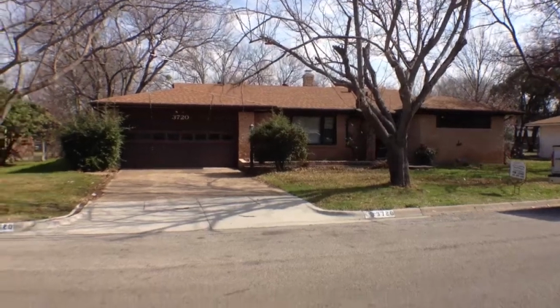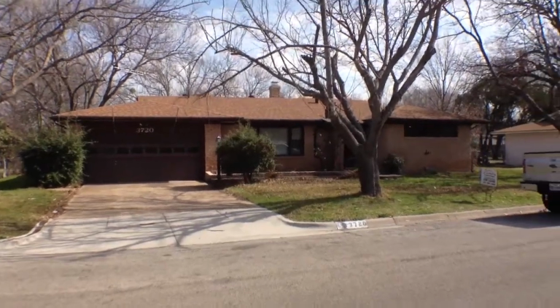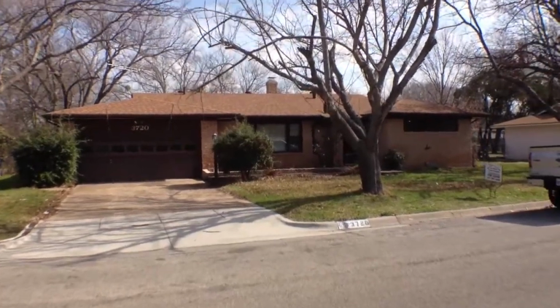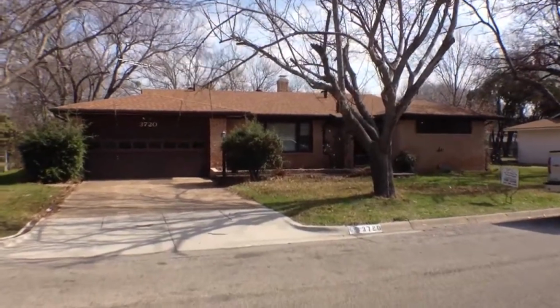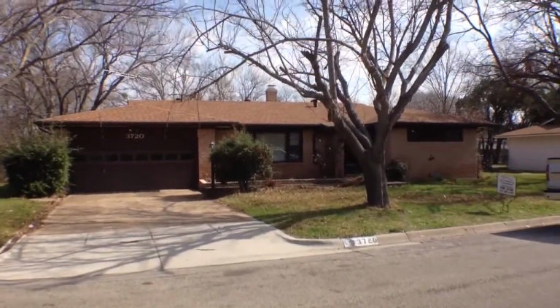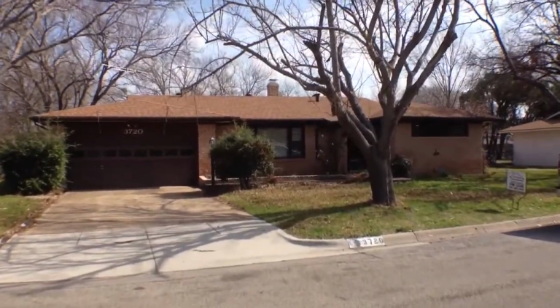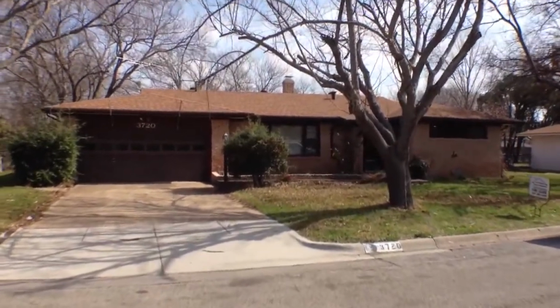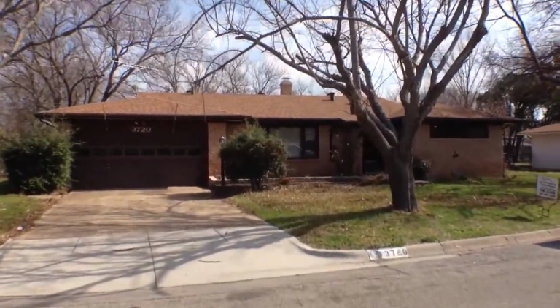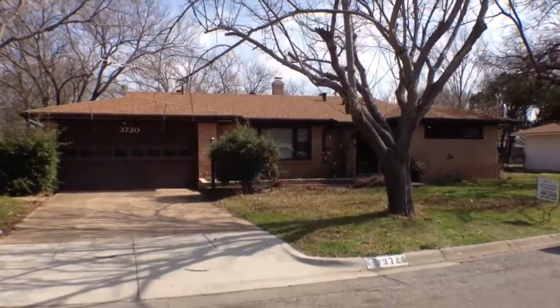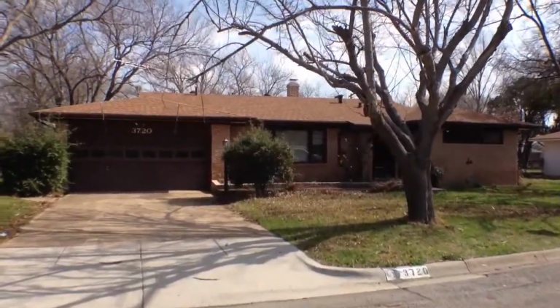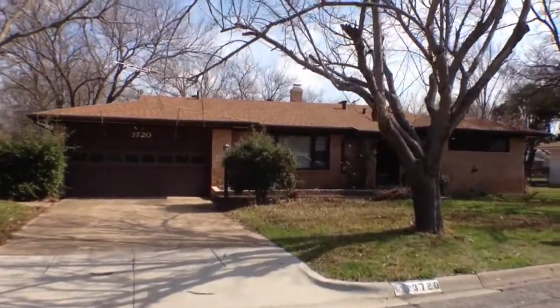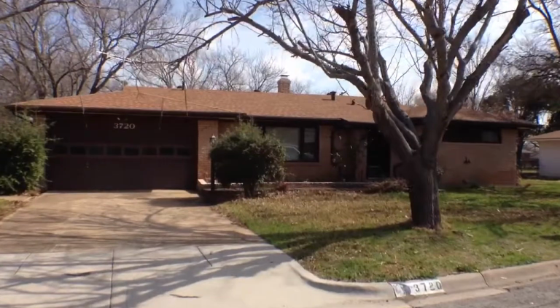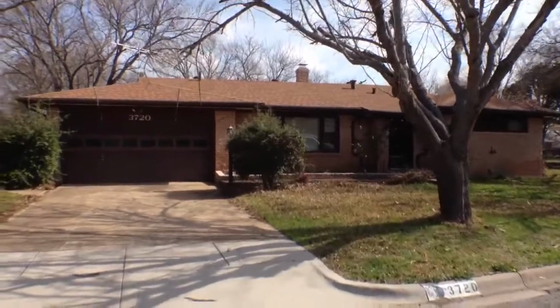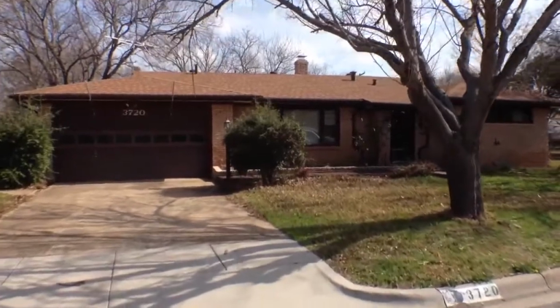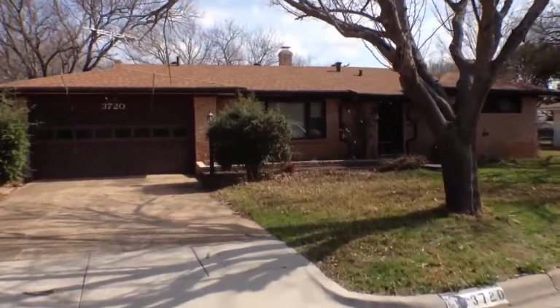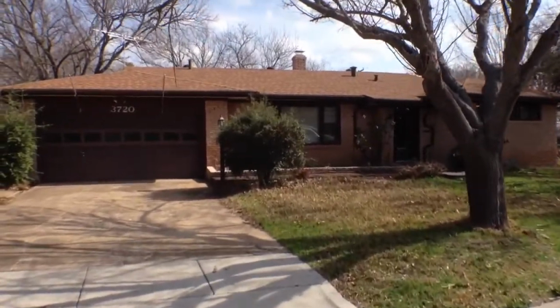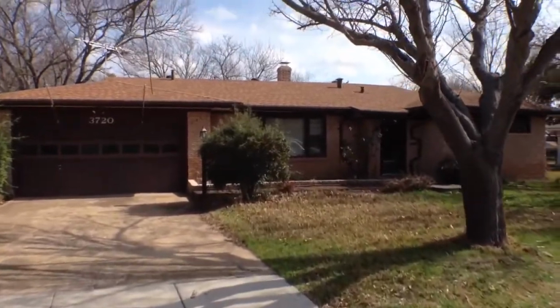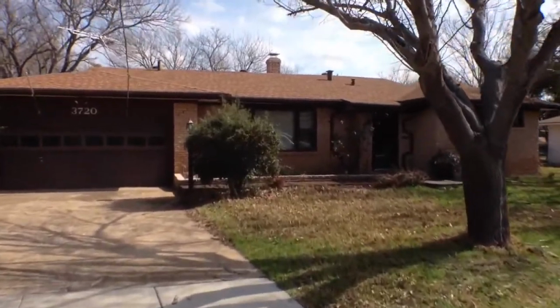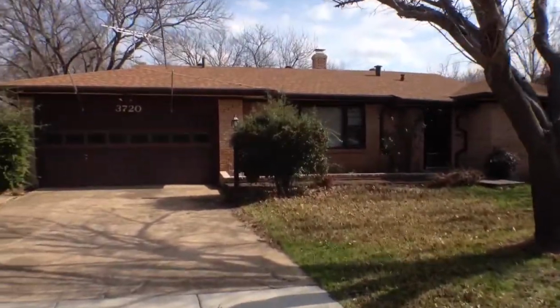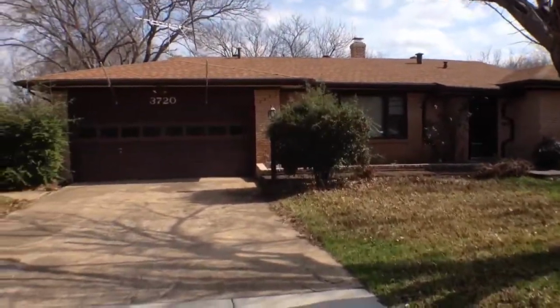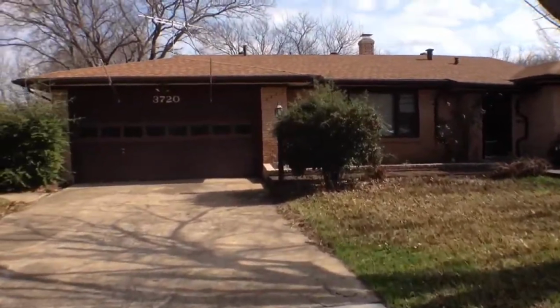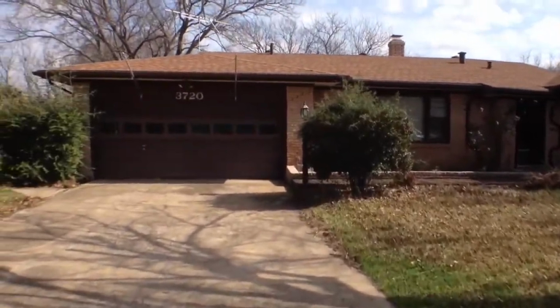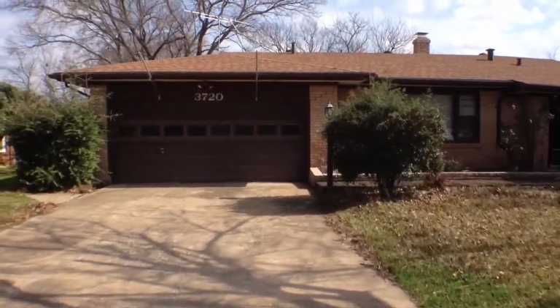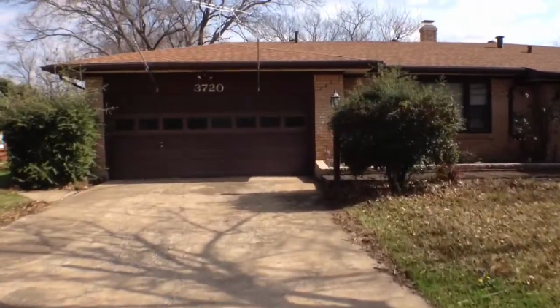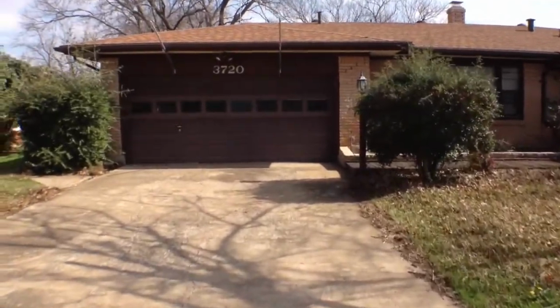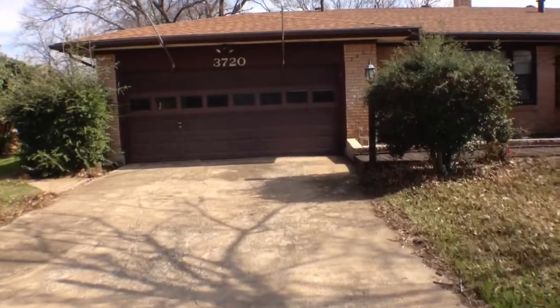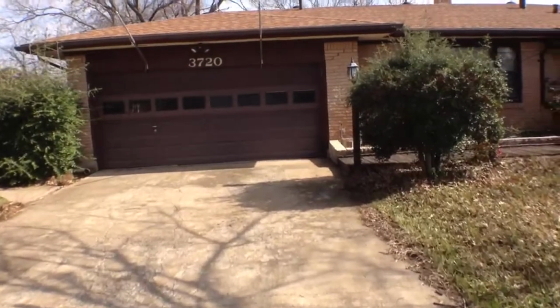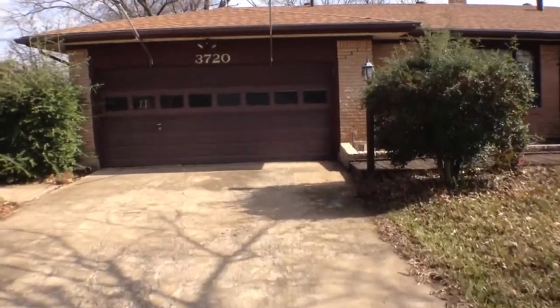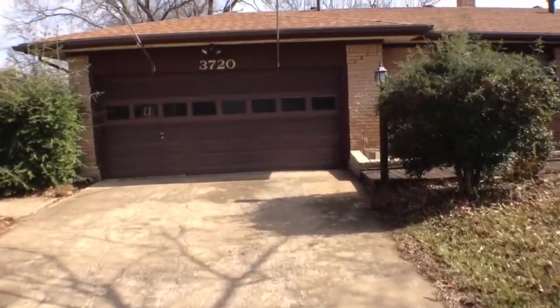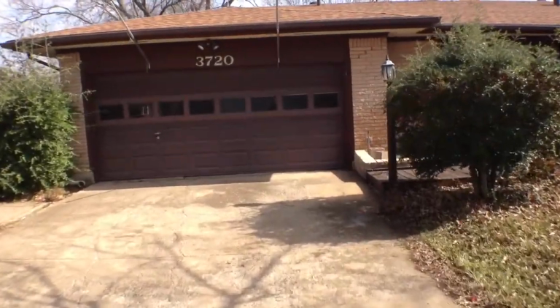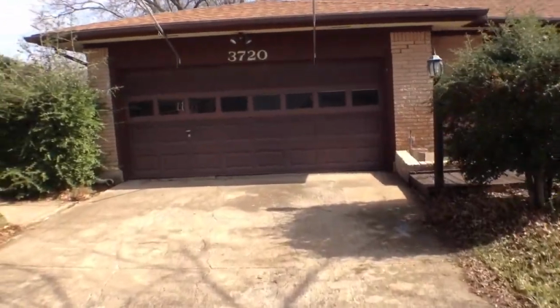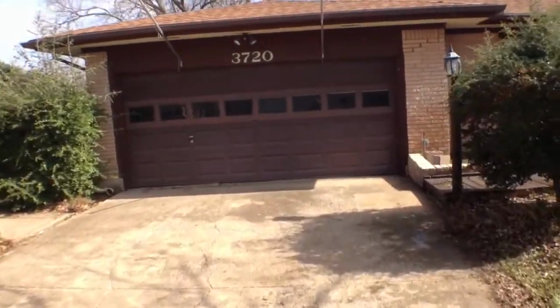This is a virtual tour for the property at 3720 Ruth Road, Richland Hills, Texas. It's a nice property — three bedroom, two and a half bath, two car garage.